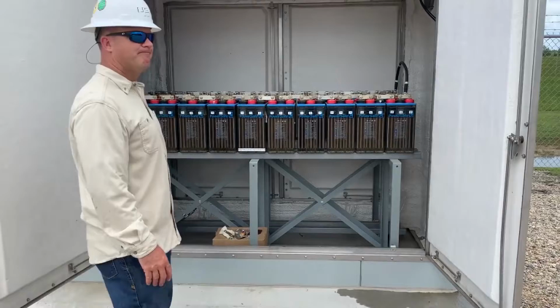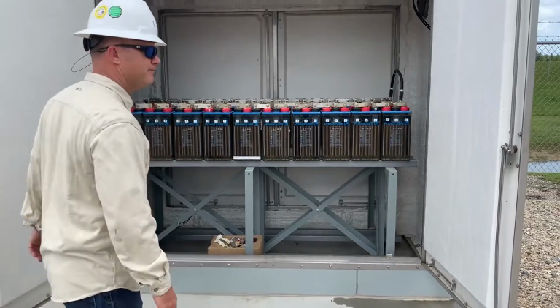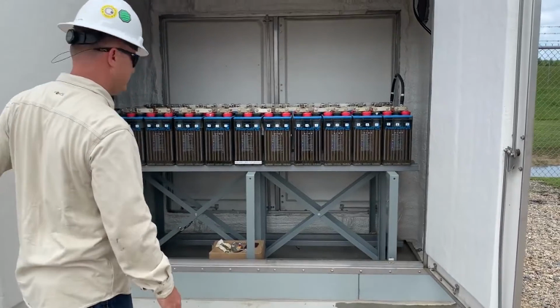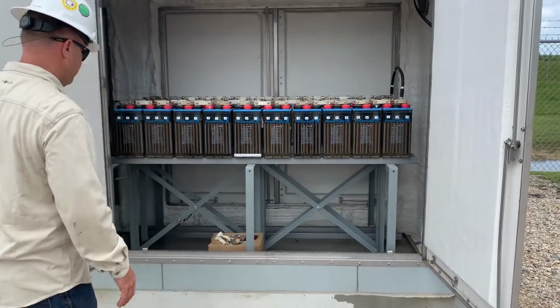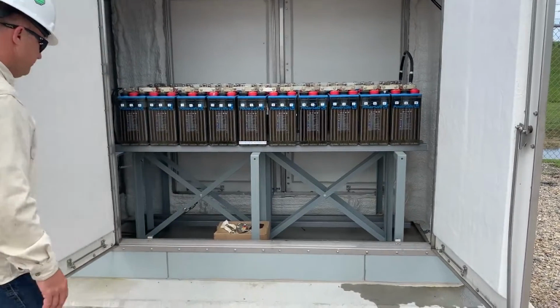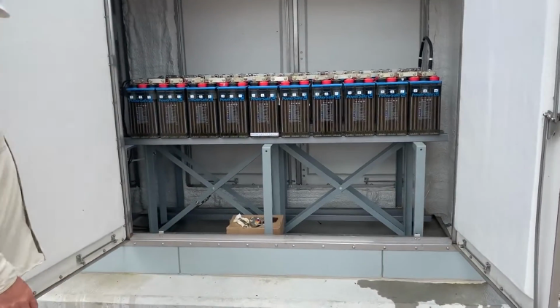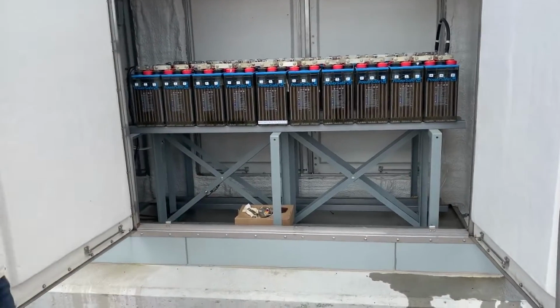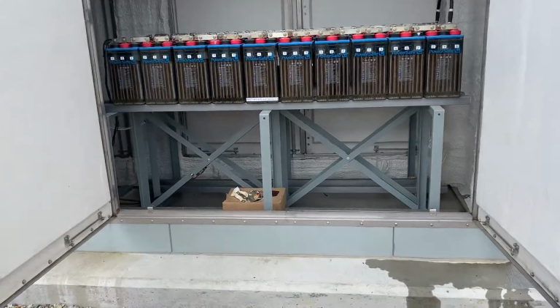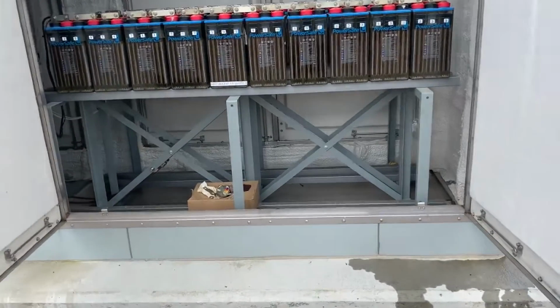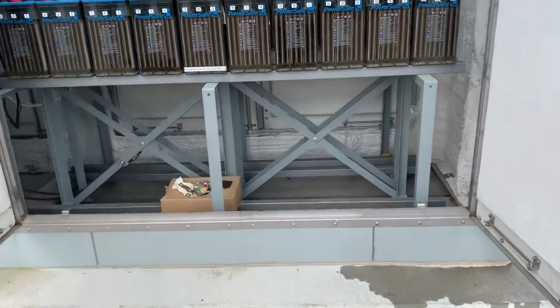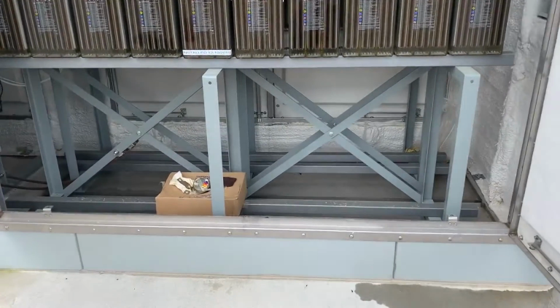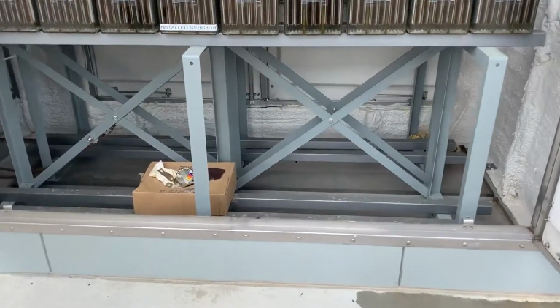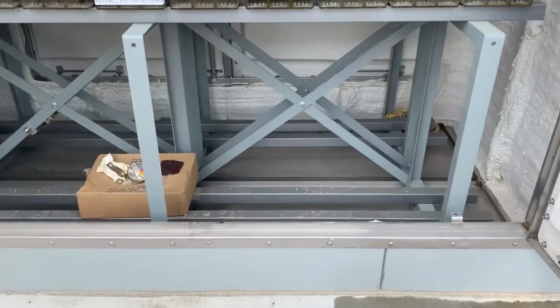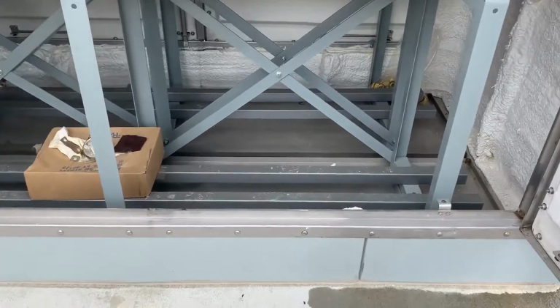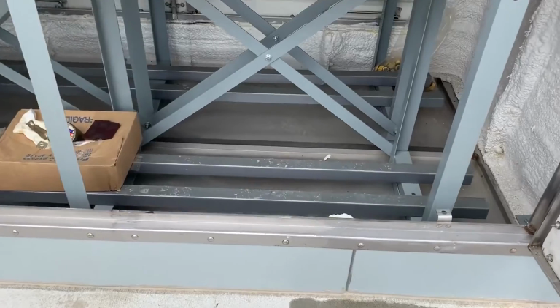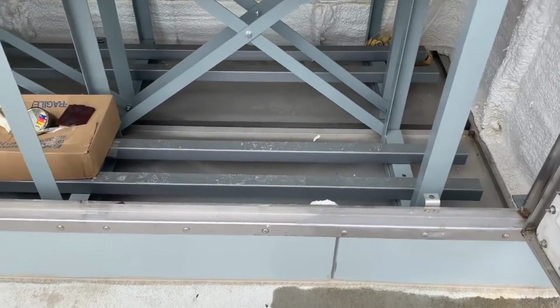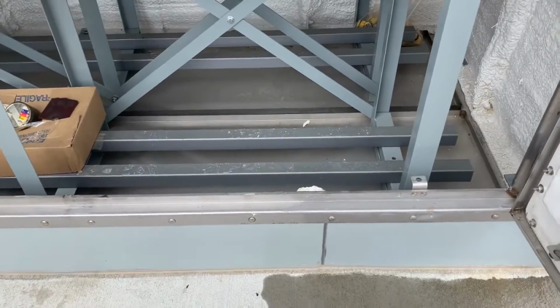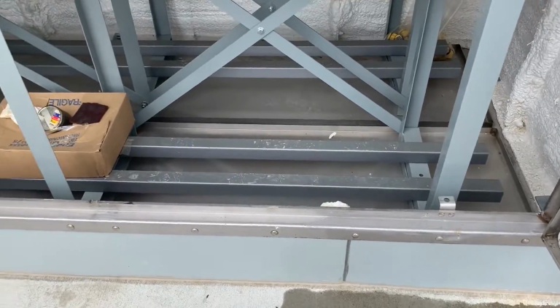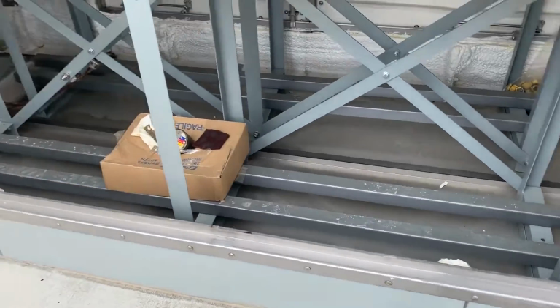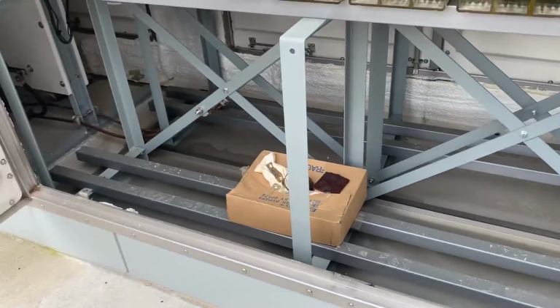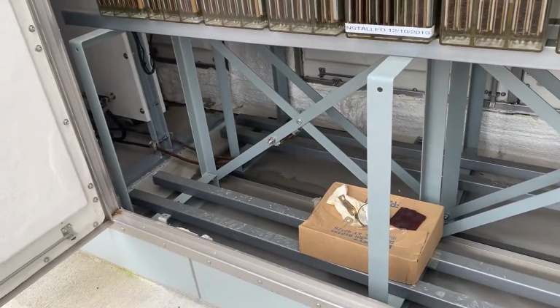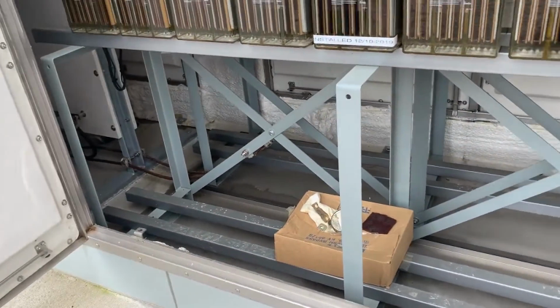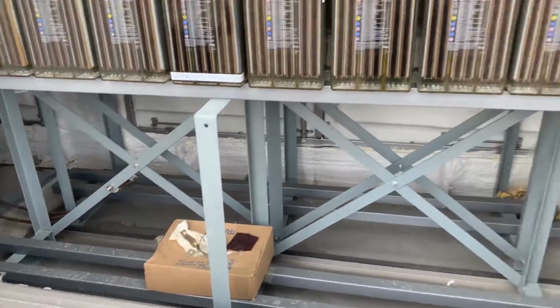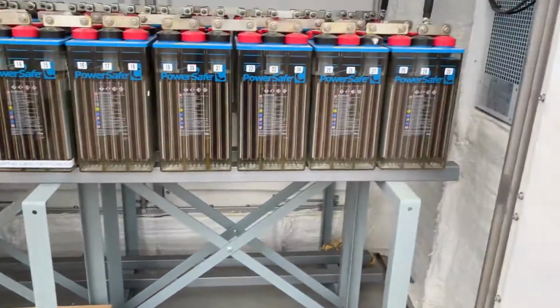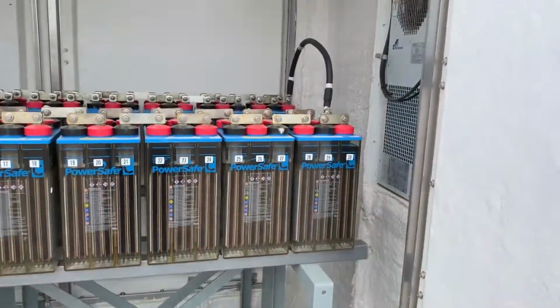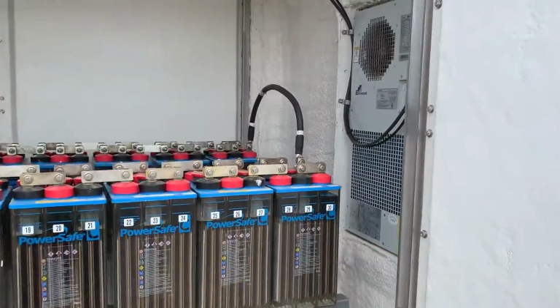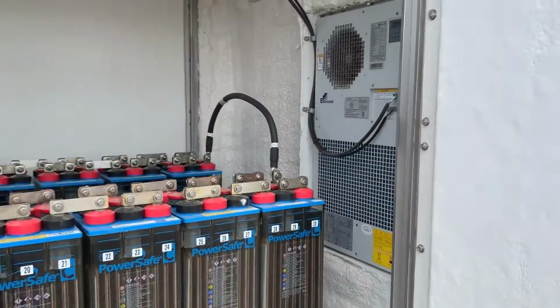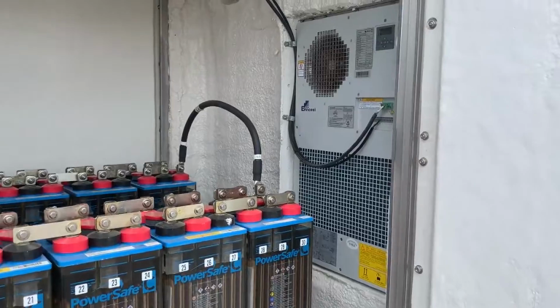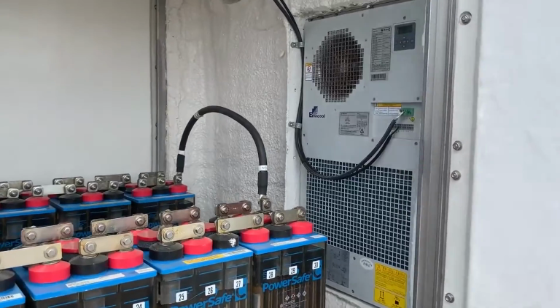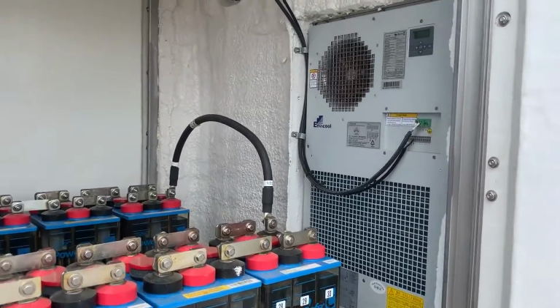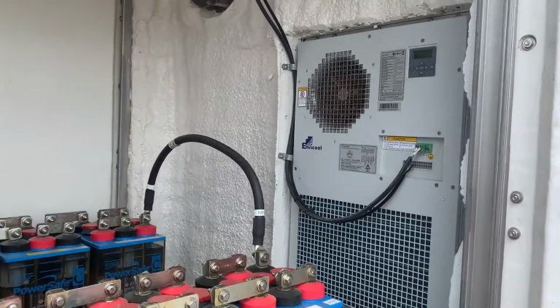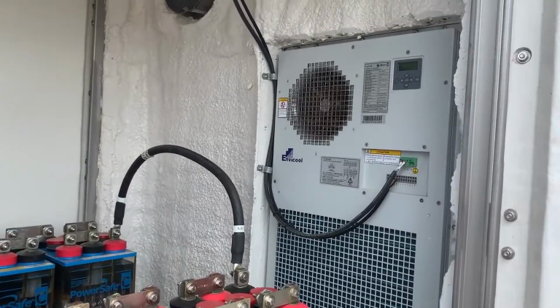Freestanding steel rack that is mounted and bolted to the concrete pad. AC unit.